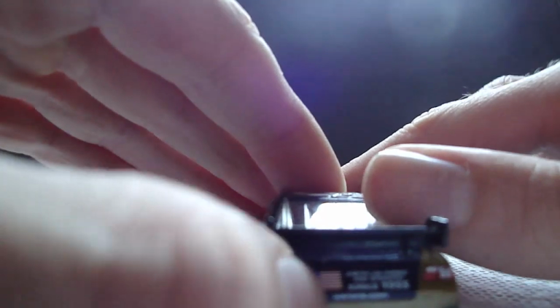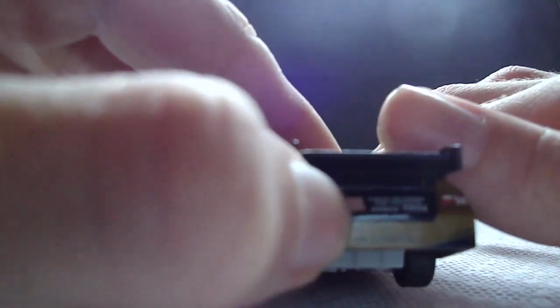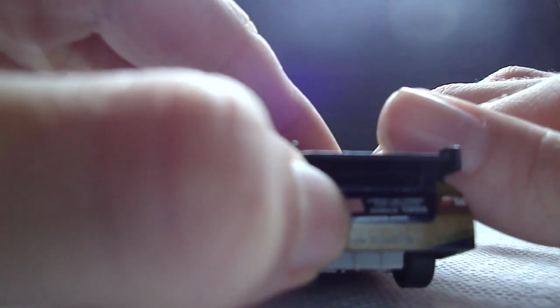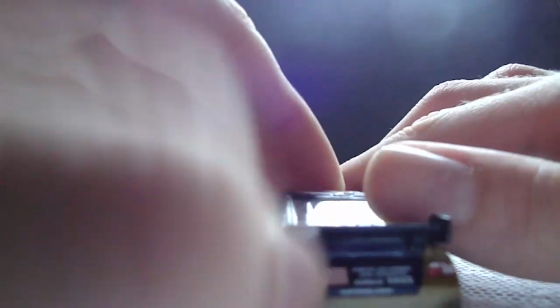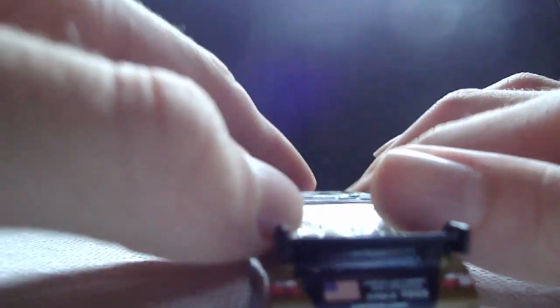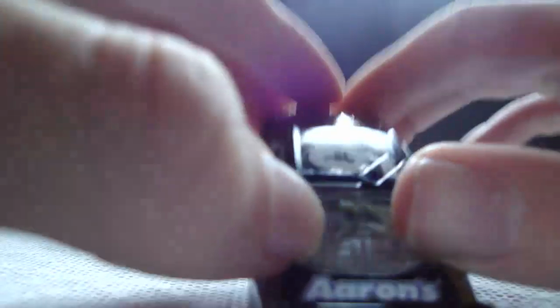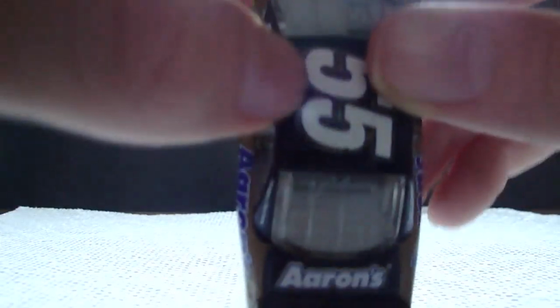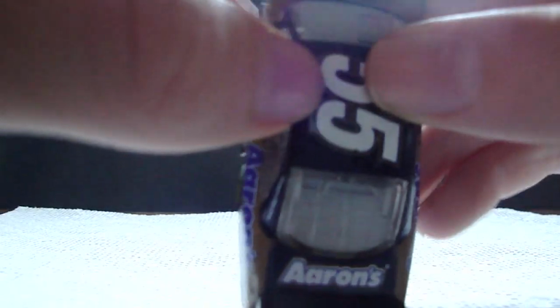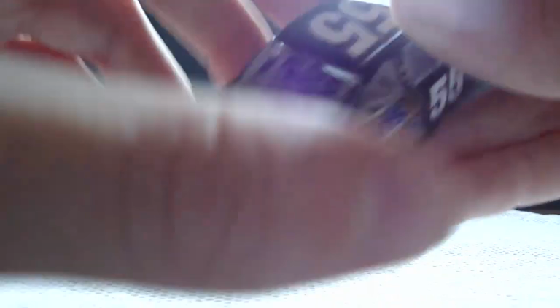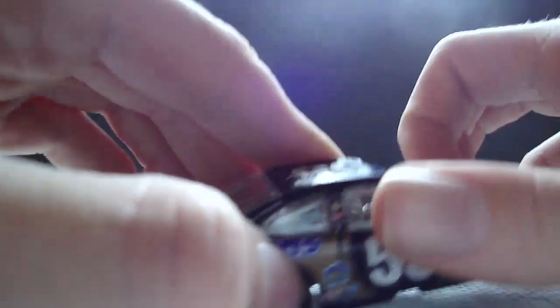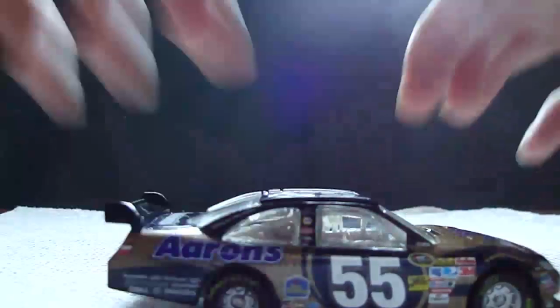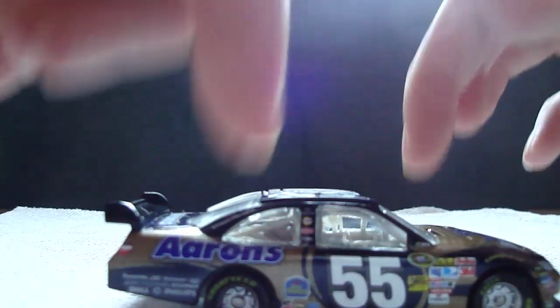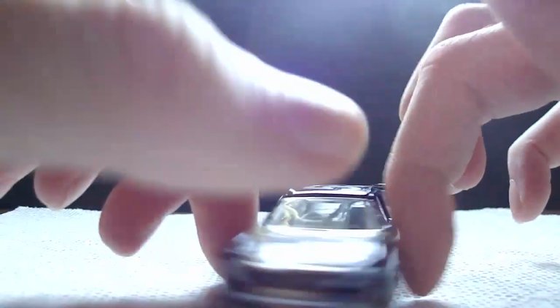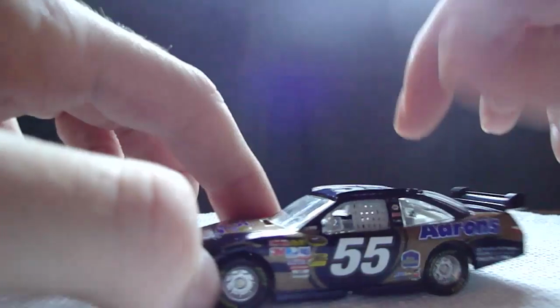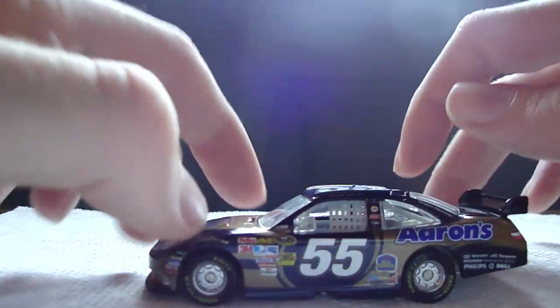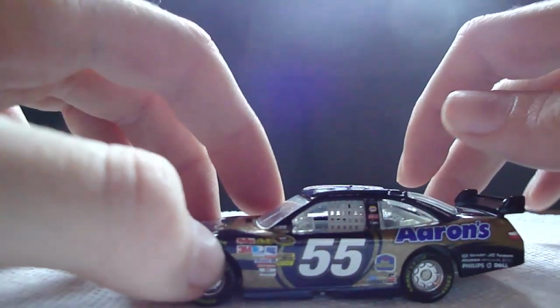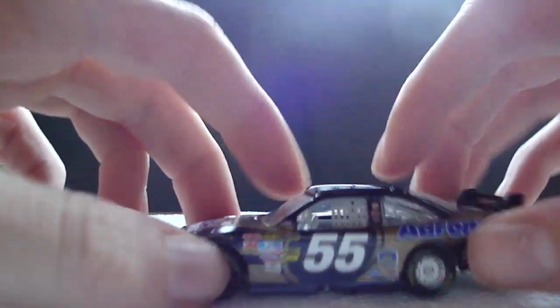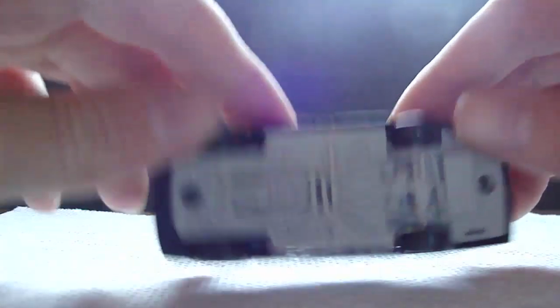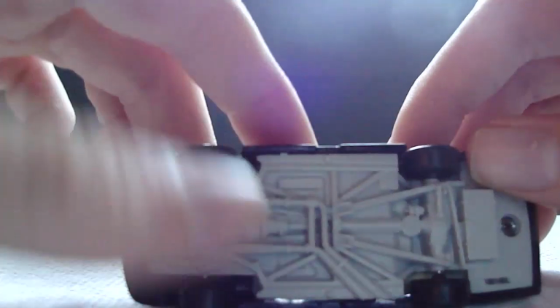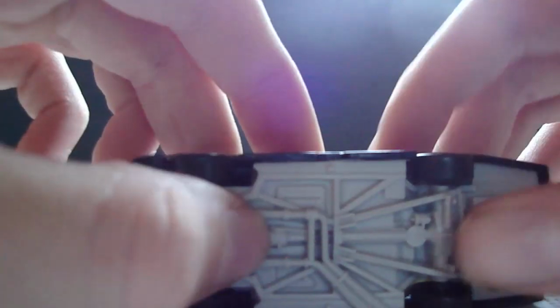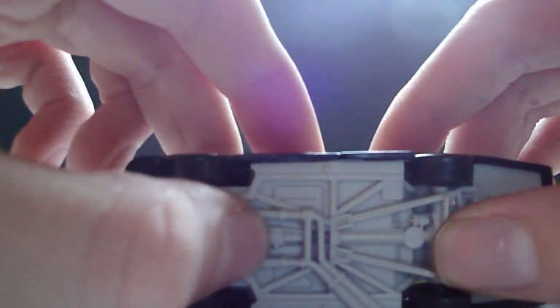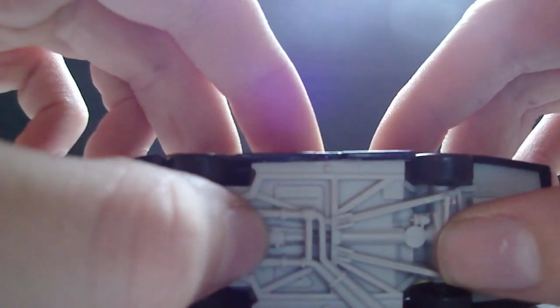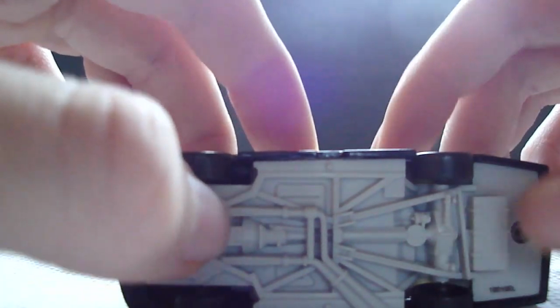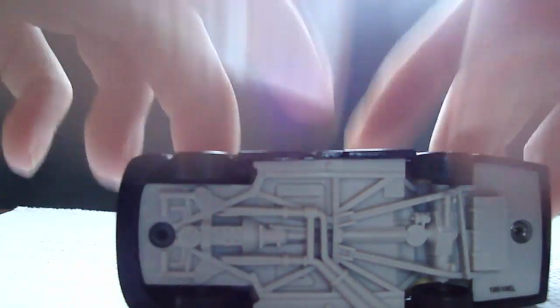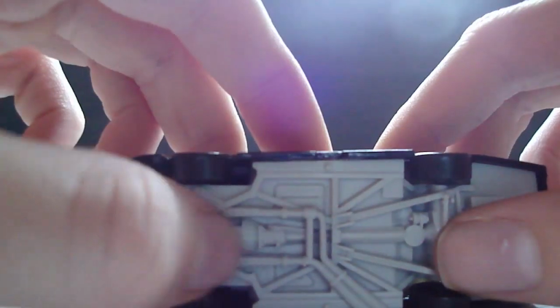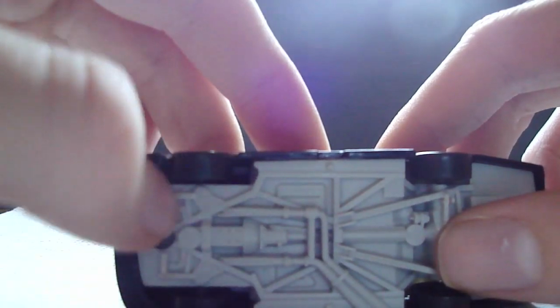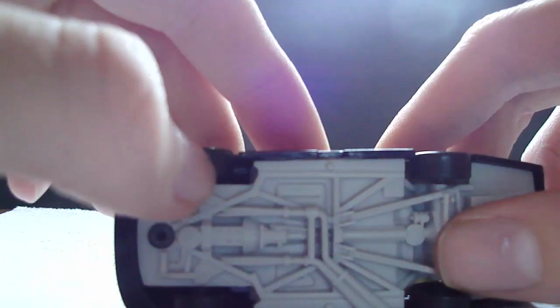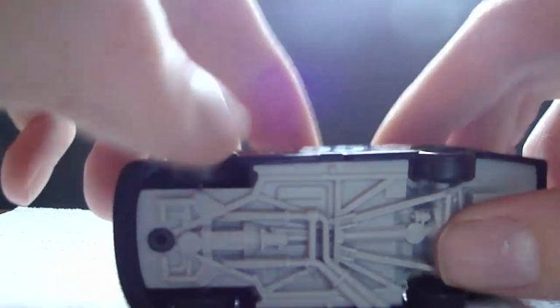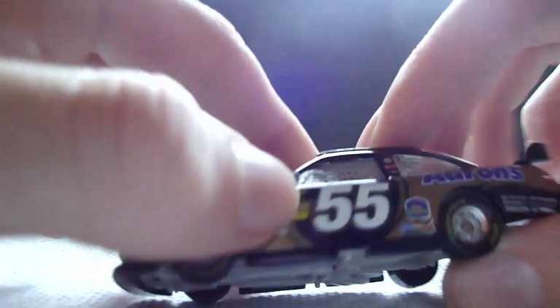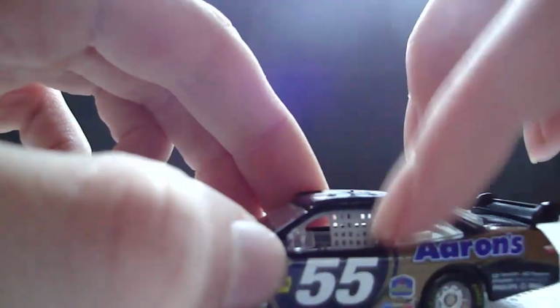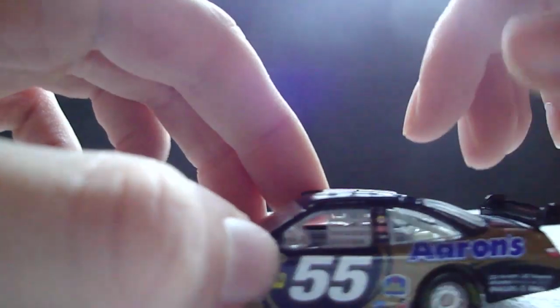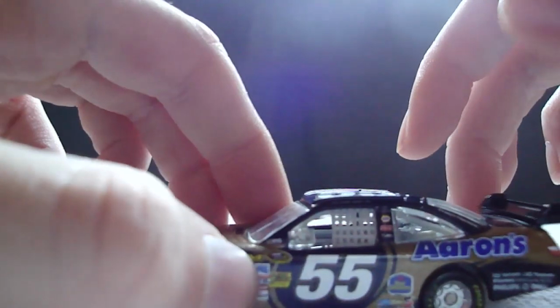The bottom of the car is gray with black plastic tires and a white plastic wing on it. As you may have noticed already, this car has the wing on it. That's pretty much it.